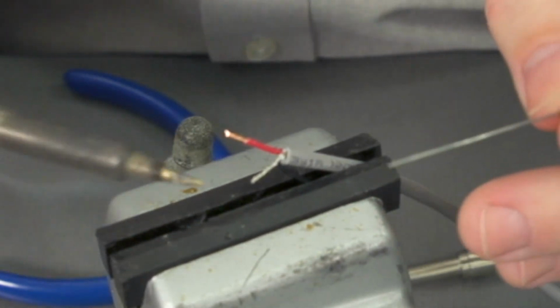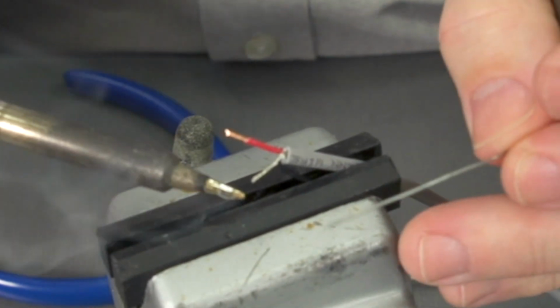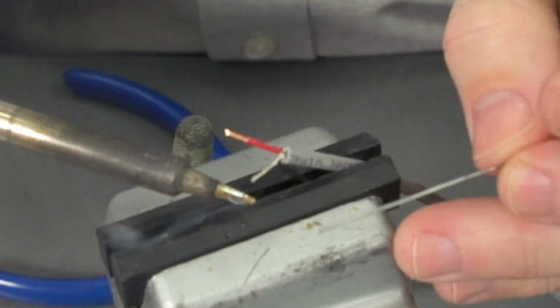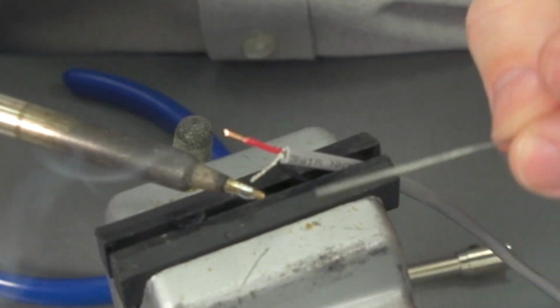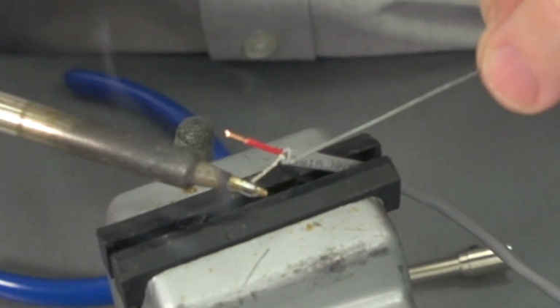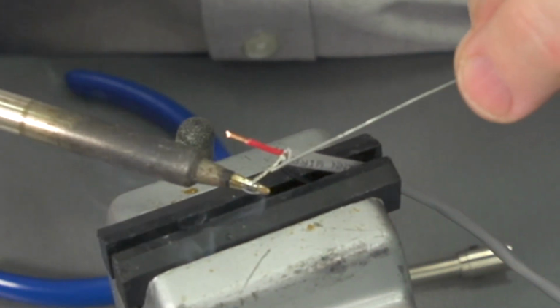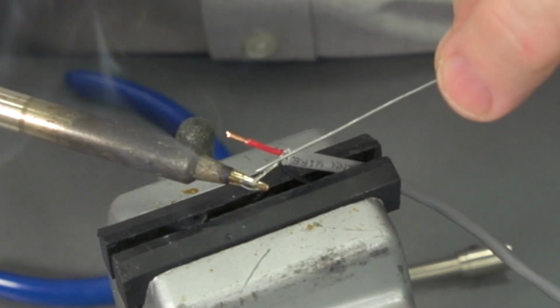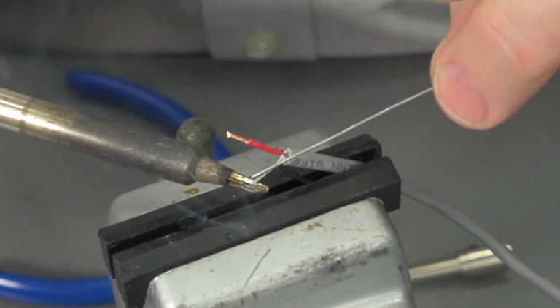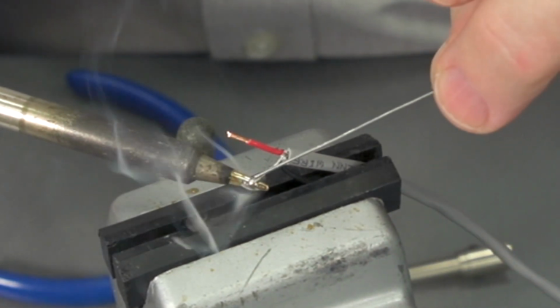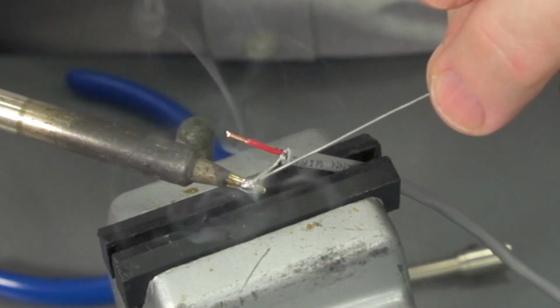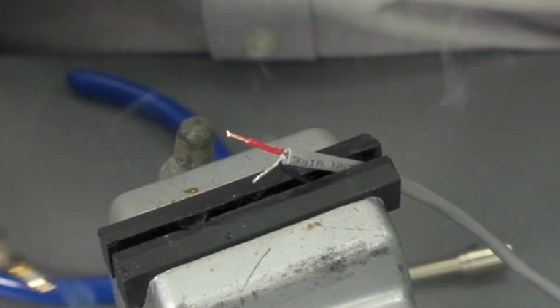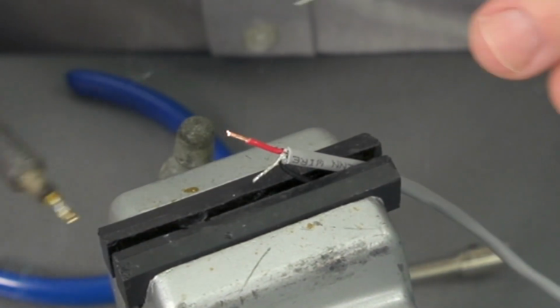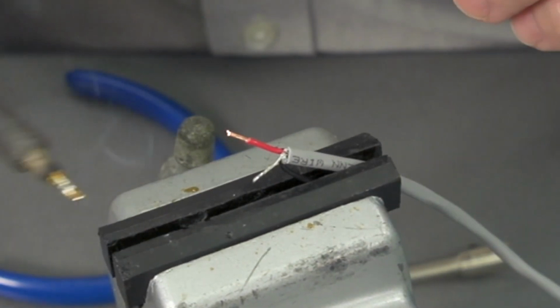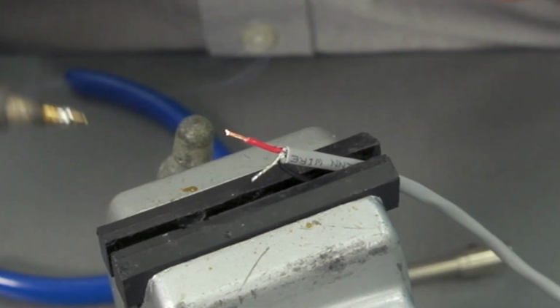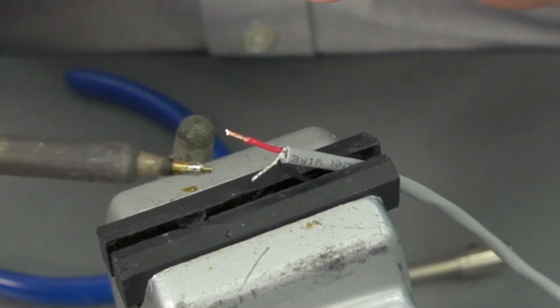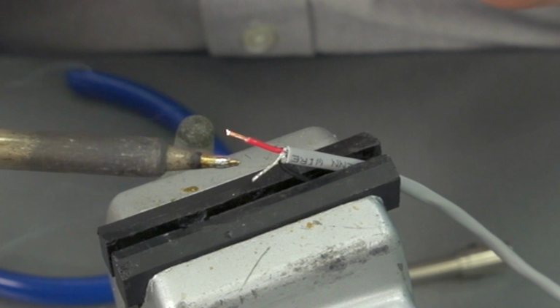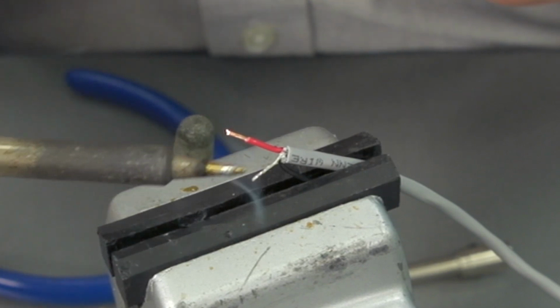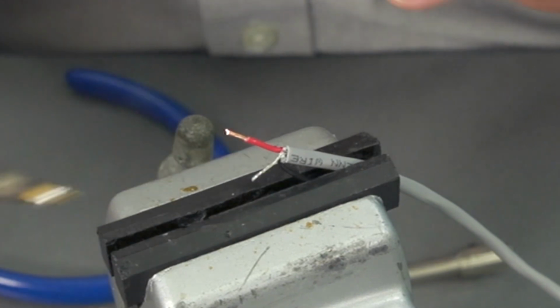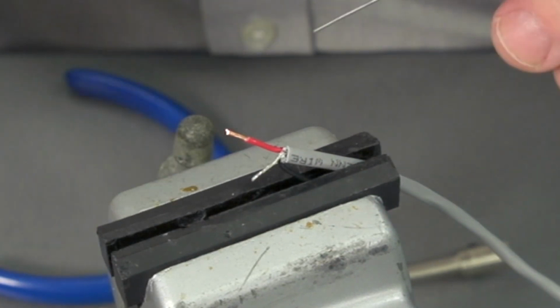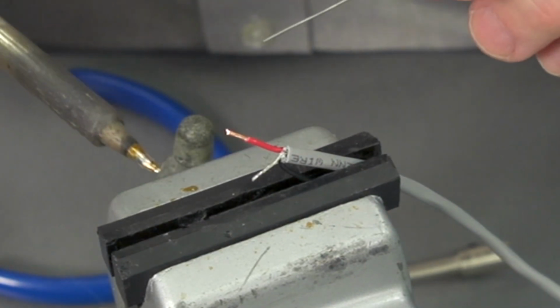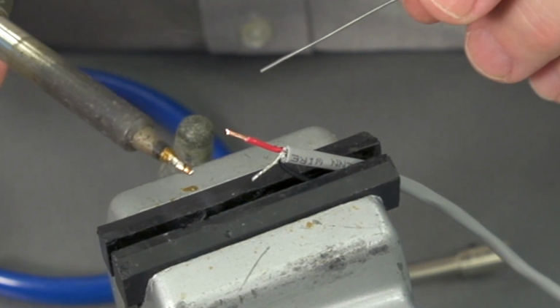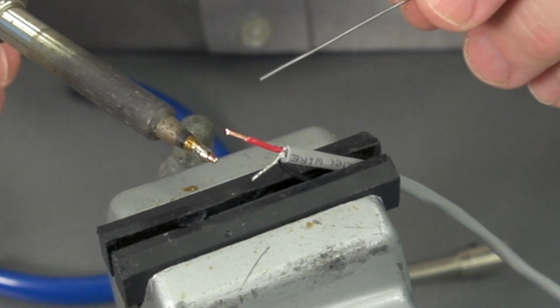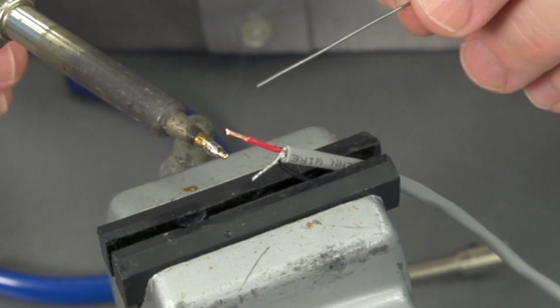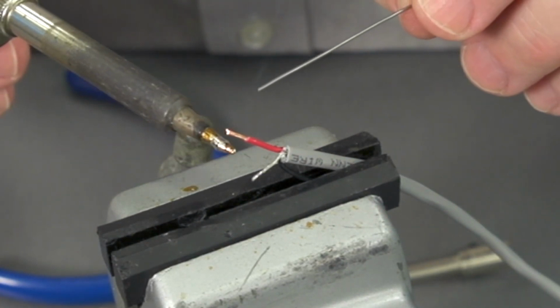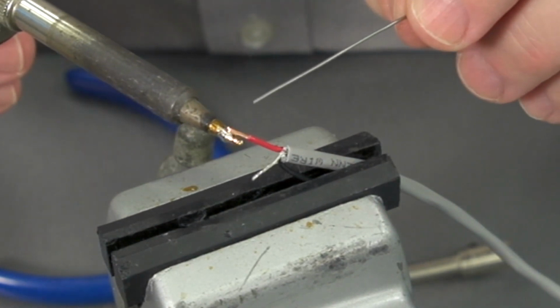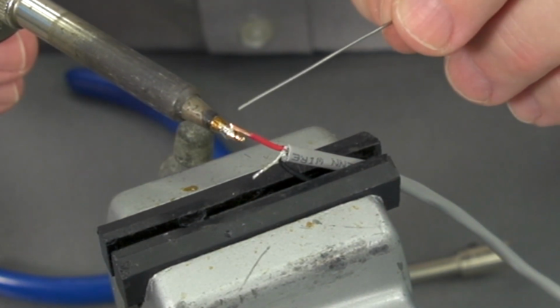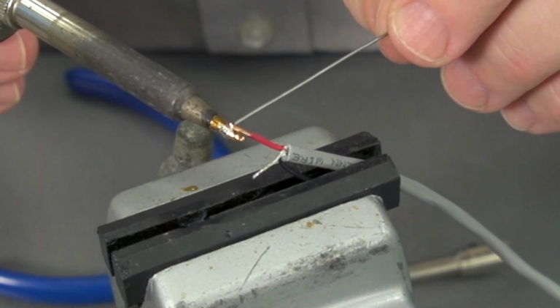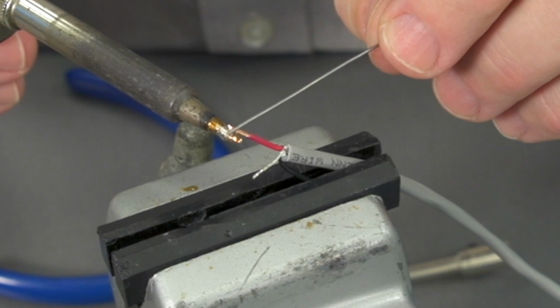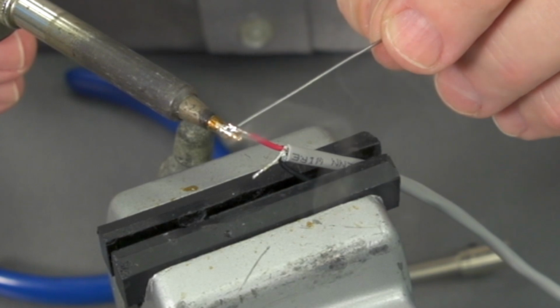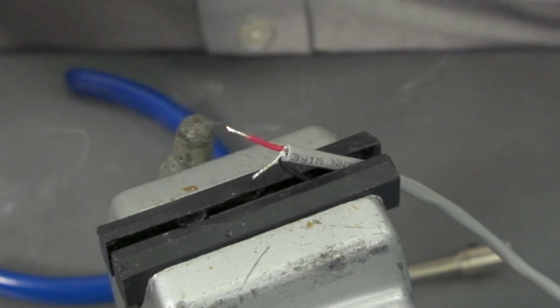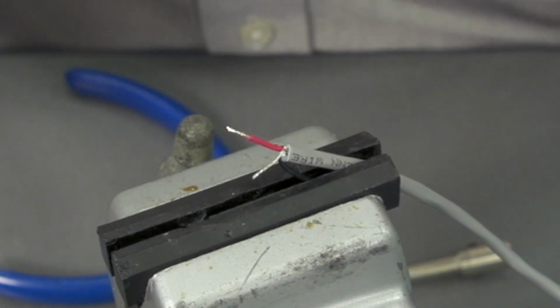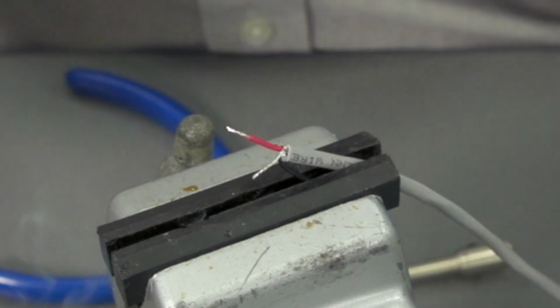I'm going to take the iron behind the conductor itself and just tin the tip of it. I don't want to tin all the way down on the drain wire because I'll lose my flexibility. I'll go ahead and tin this conductor here.